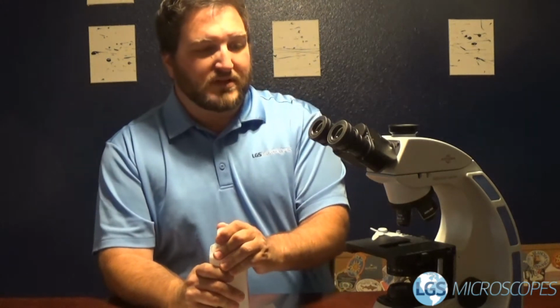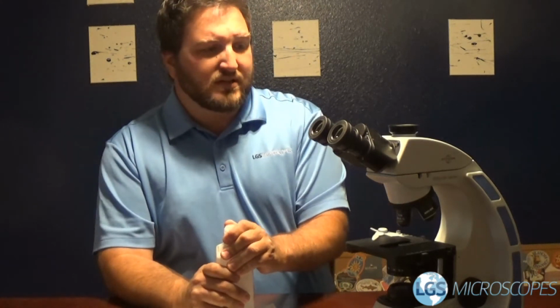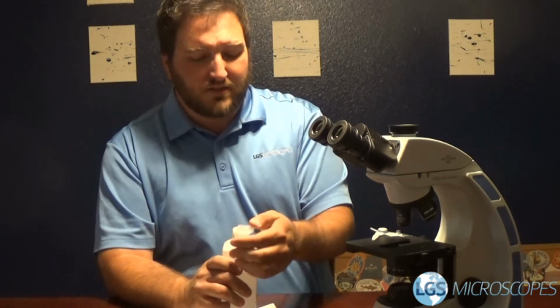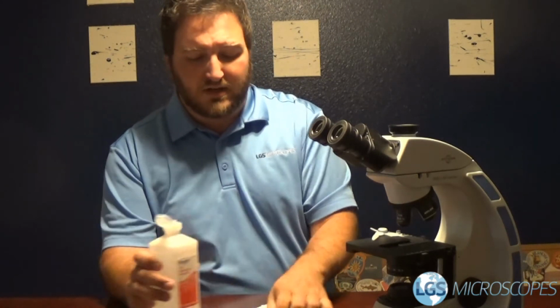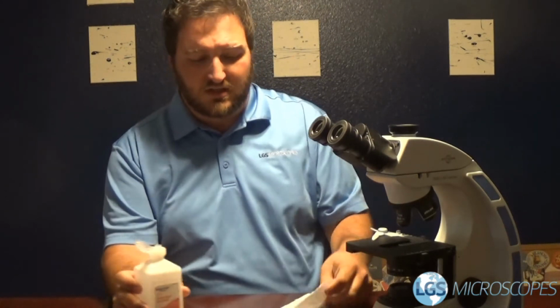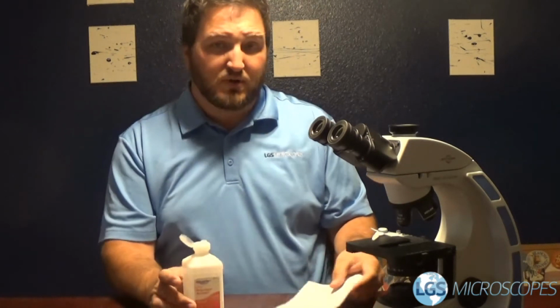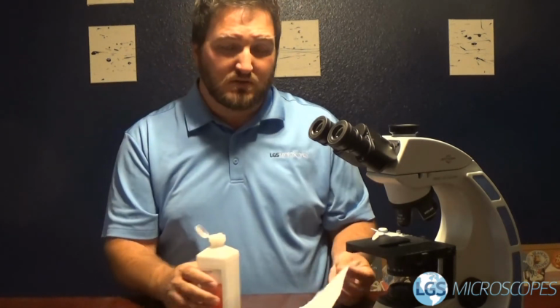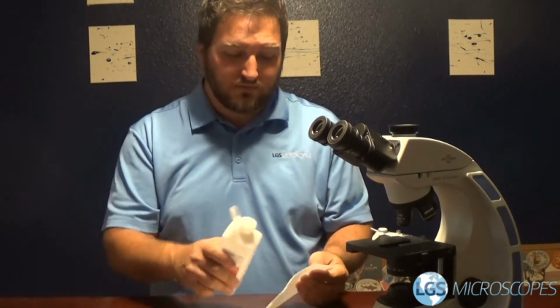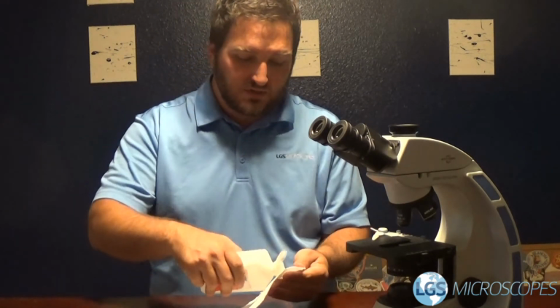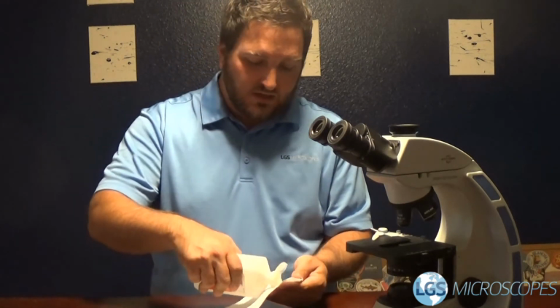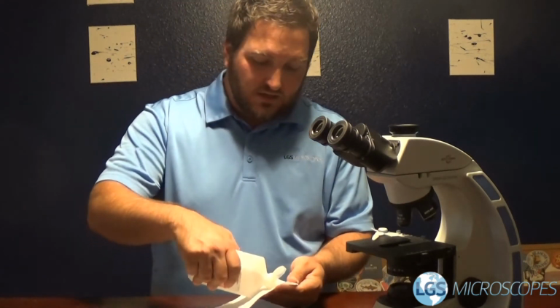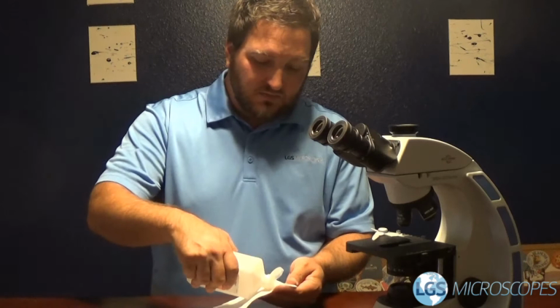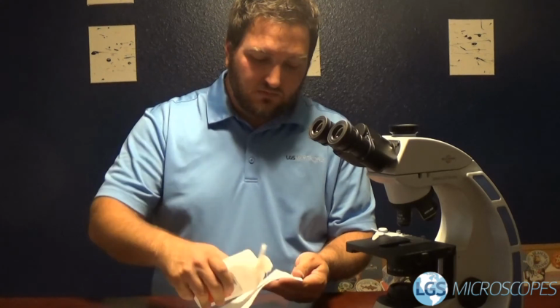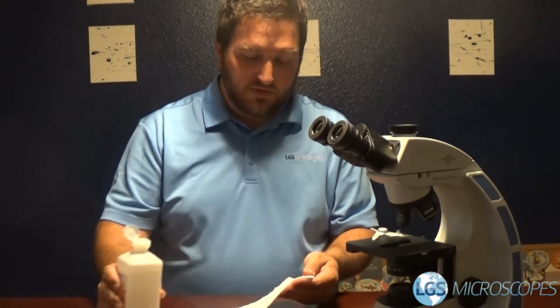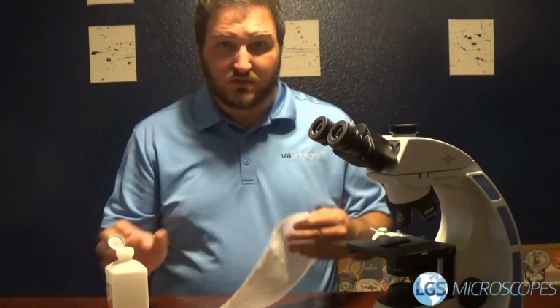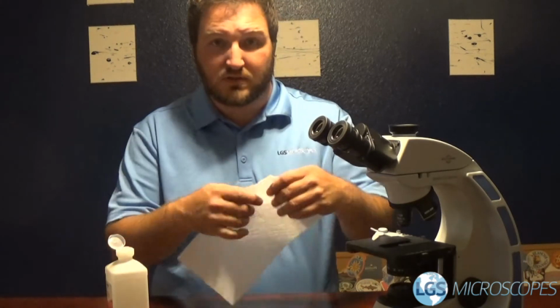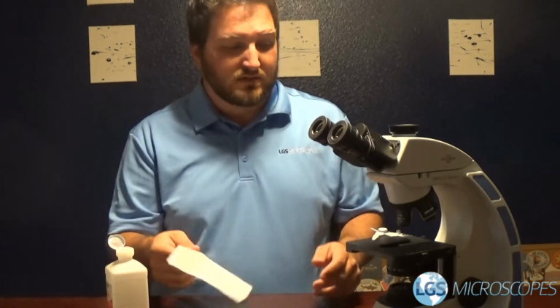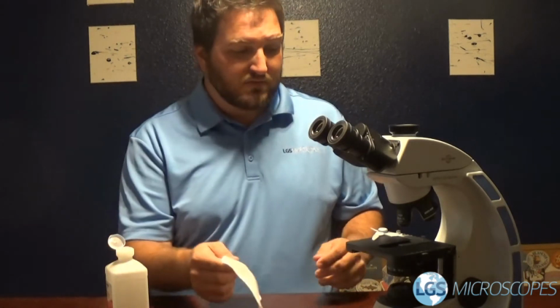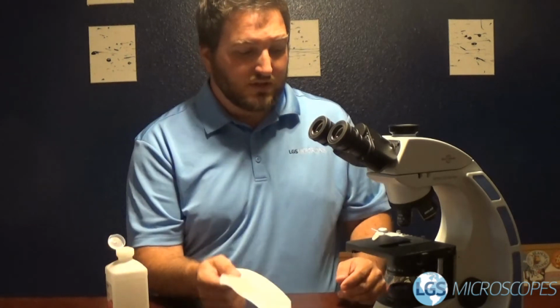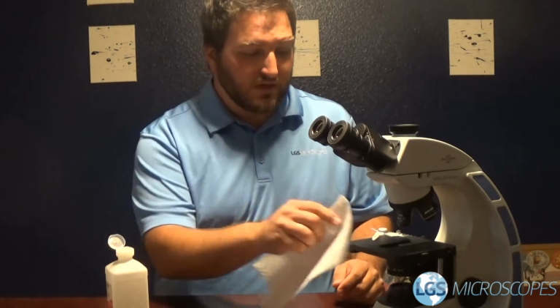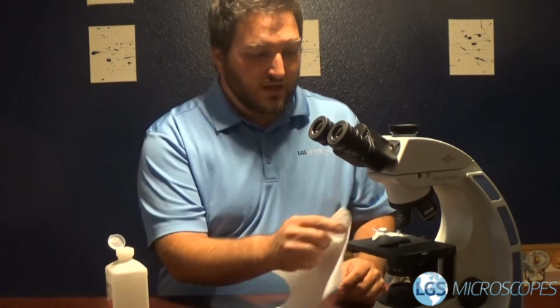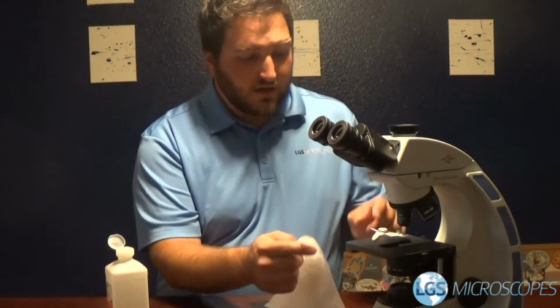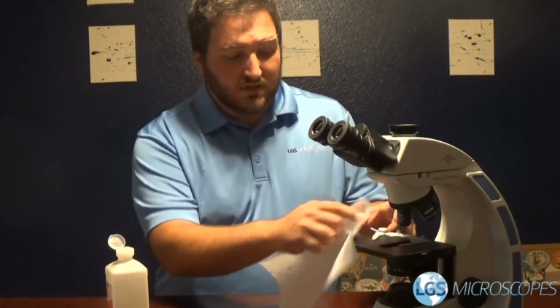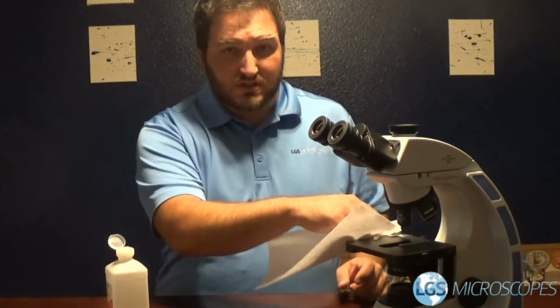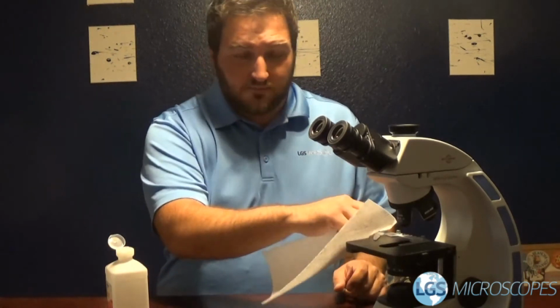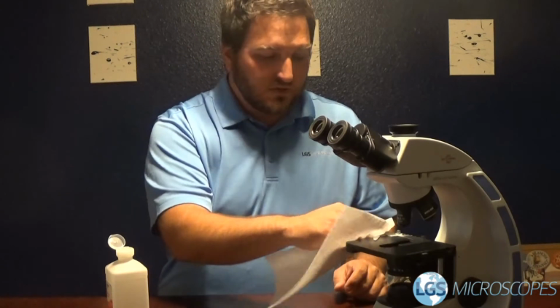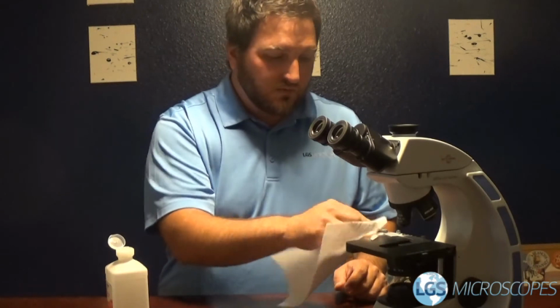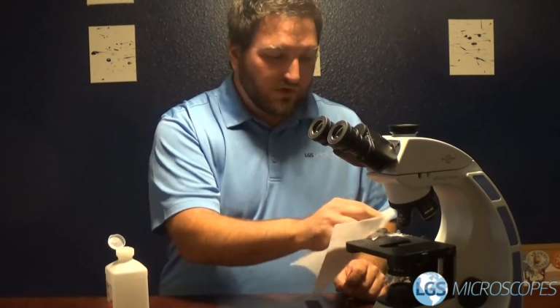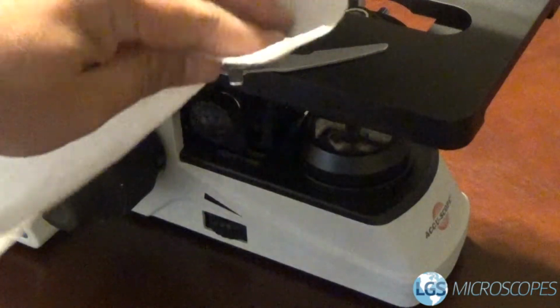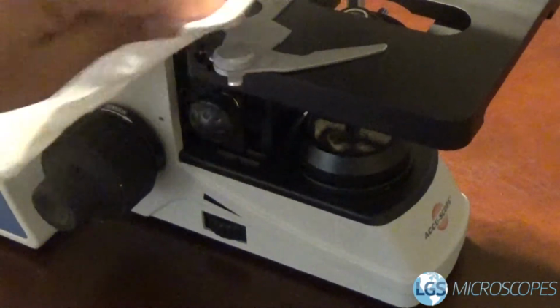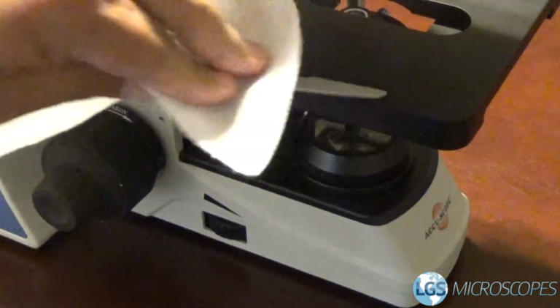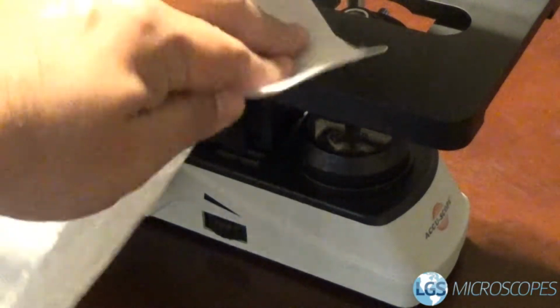The best way to think about it is to think about the parts that you touch first. So everybody has their own little way of doing things, but obviously you're going to load the slide in first, so go ahead and wipe the slide holder there.